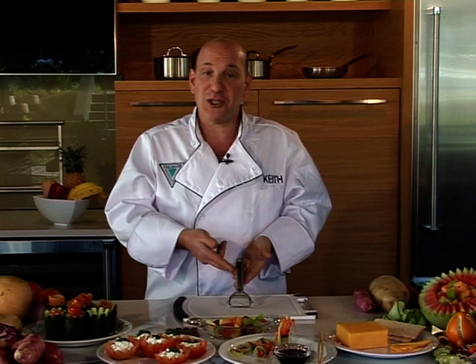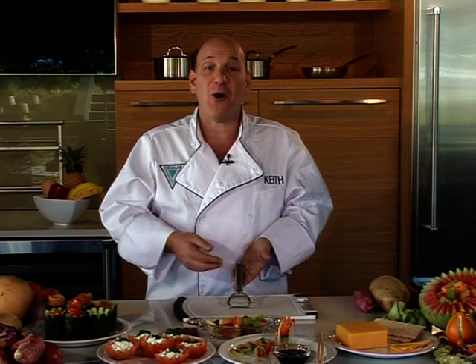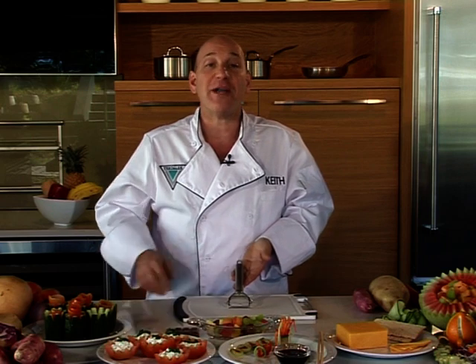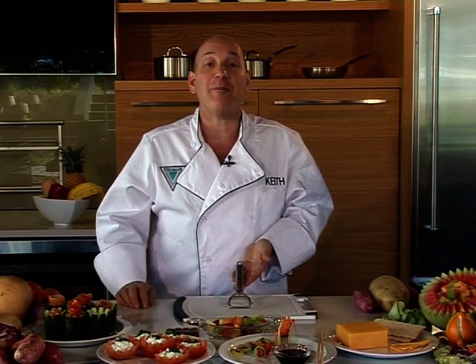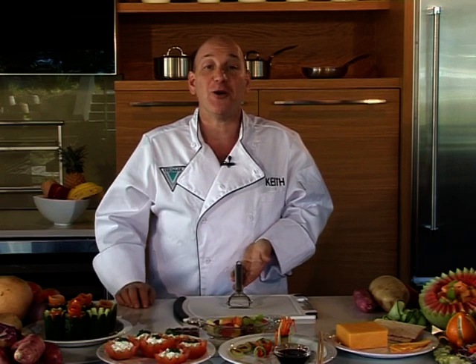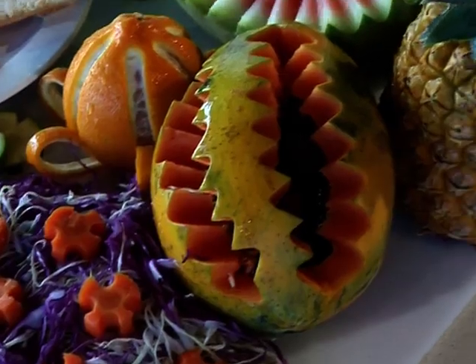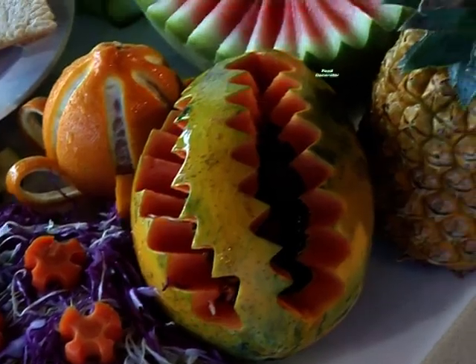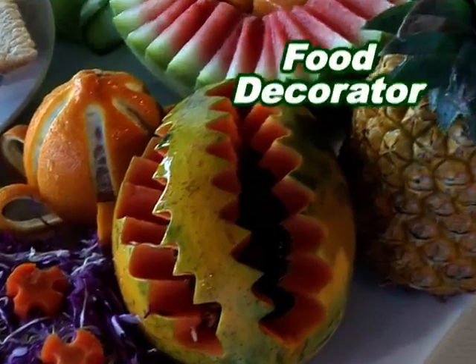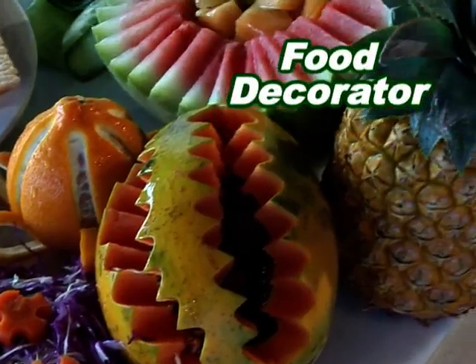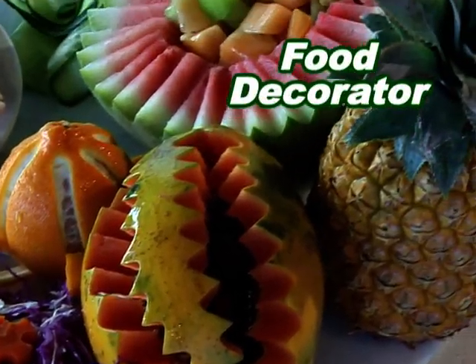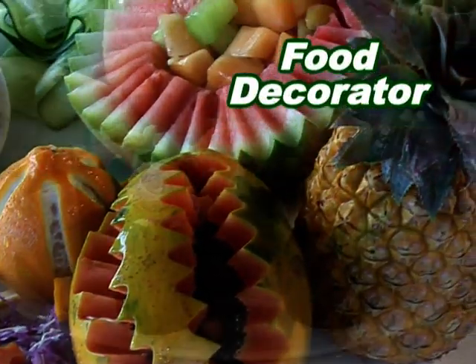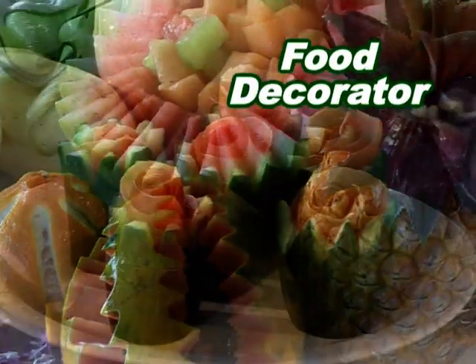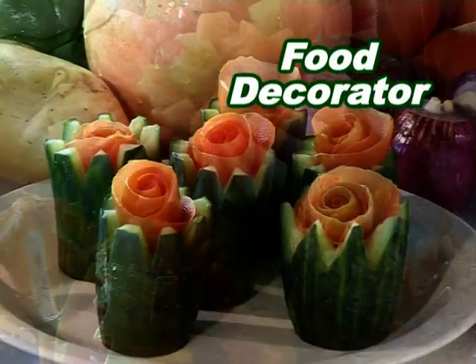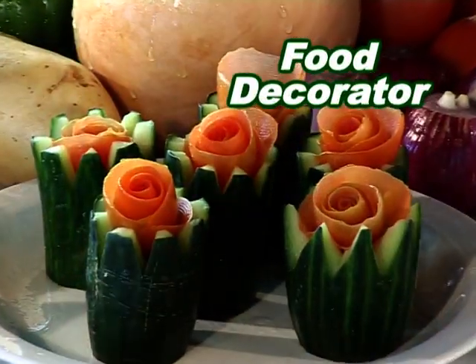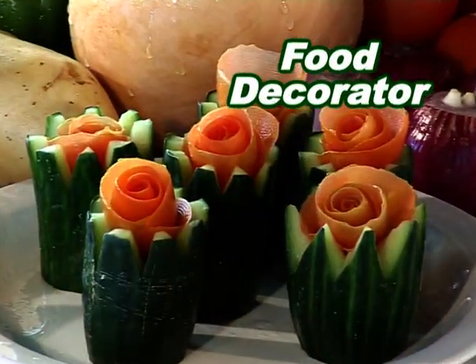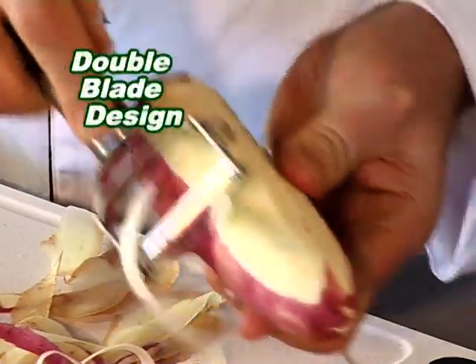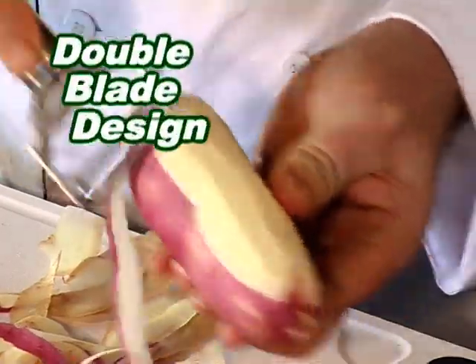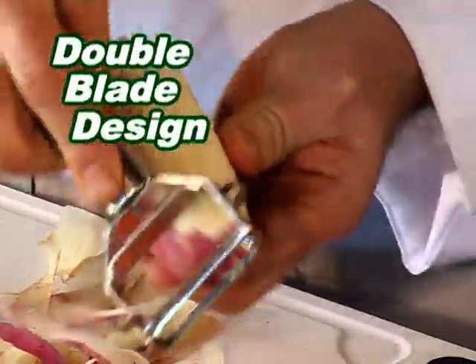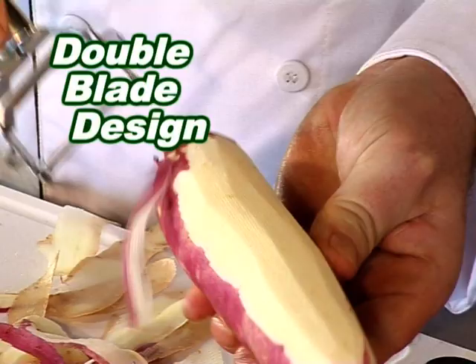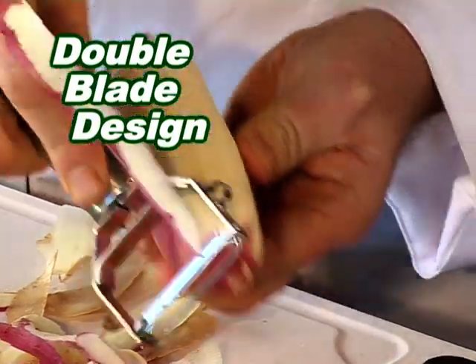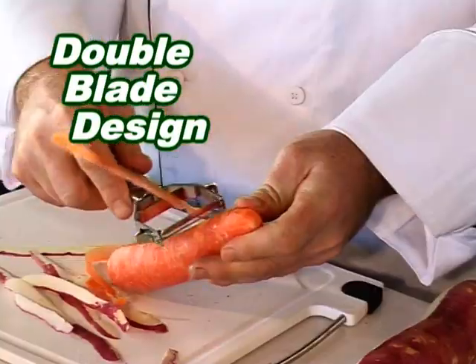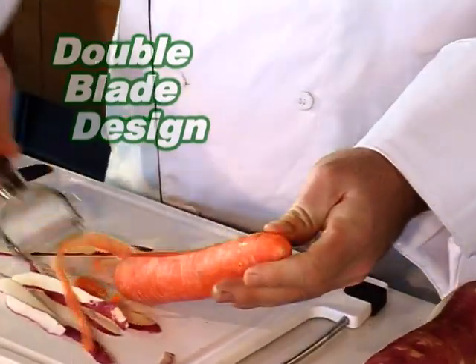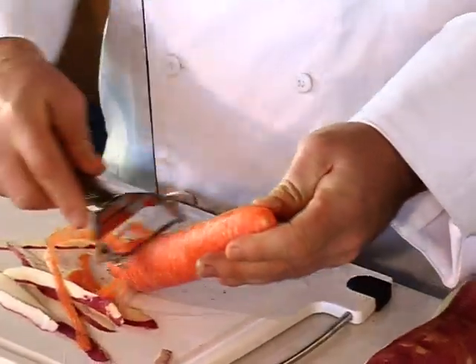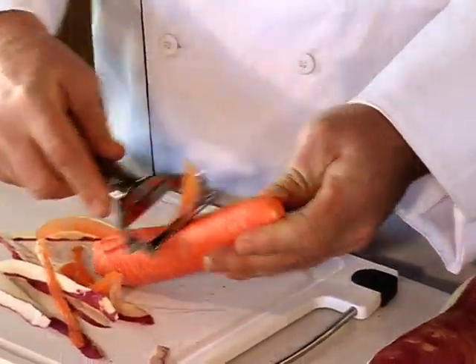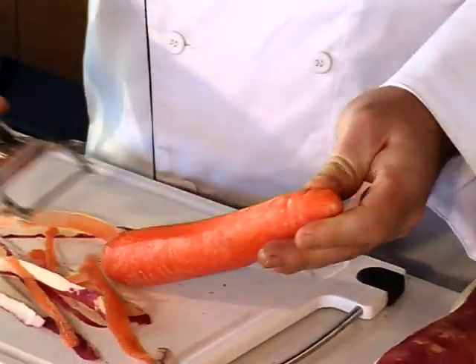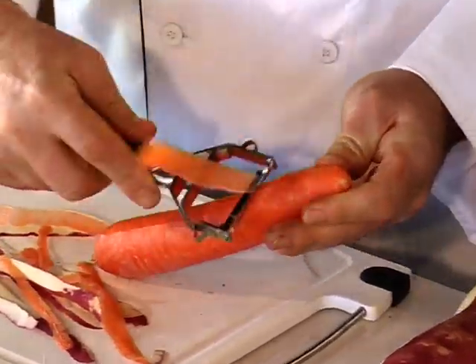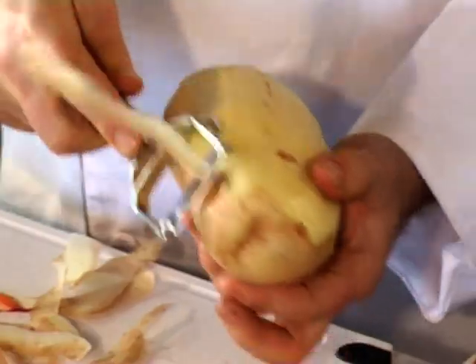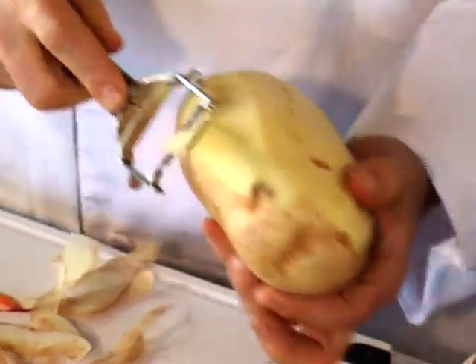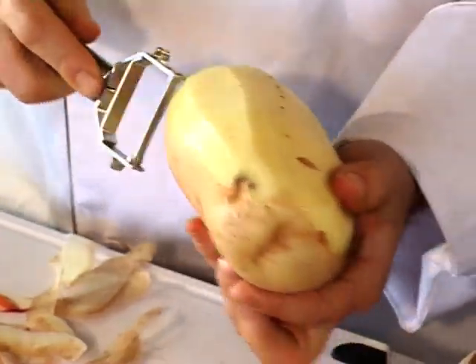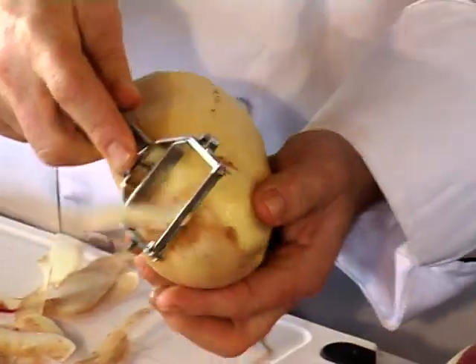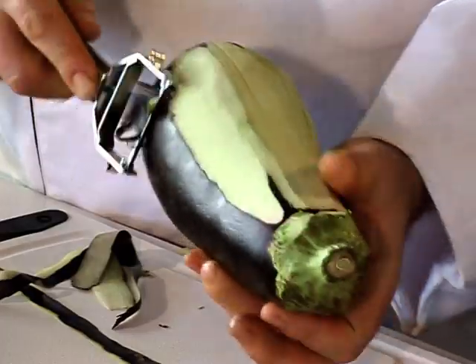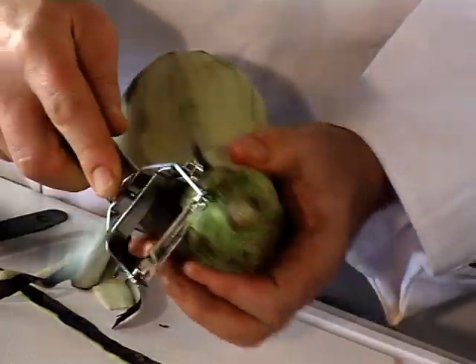This is no ordinary peeler because it's also a food decorator and a garnishing tool. The unique double blade design allows you to peel twice as fast — up and down, back and forth.